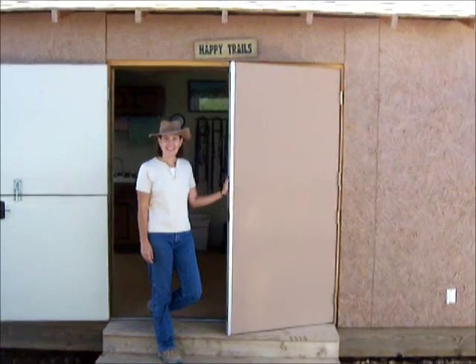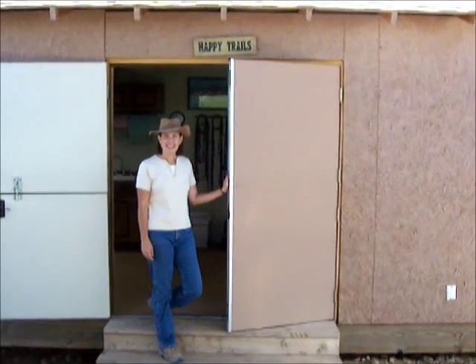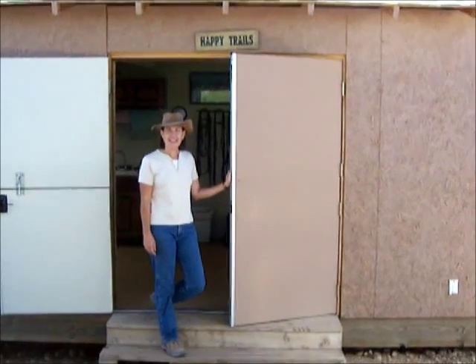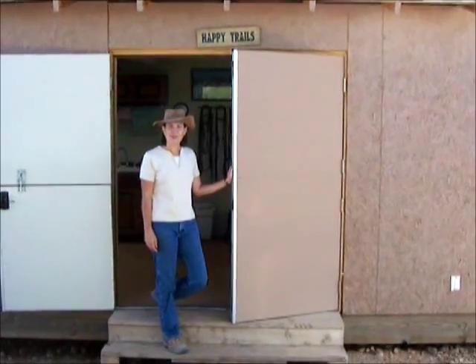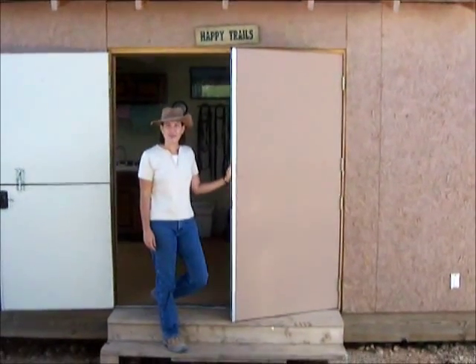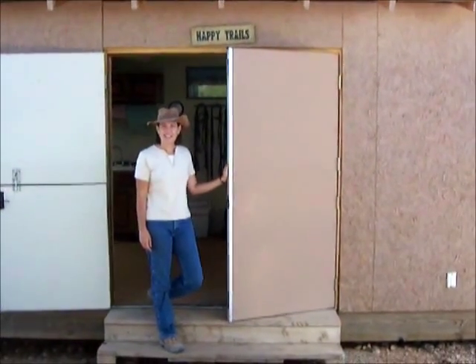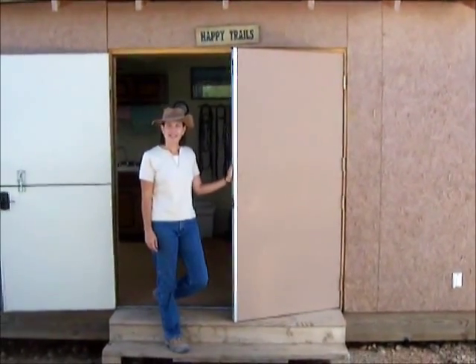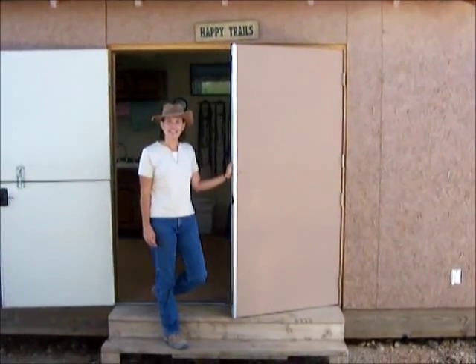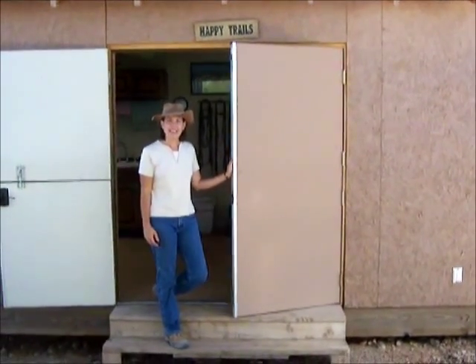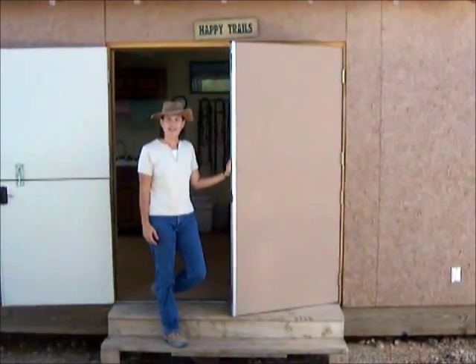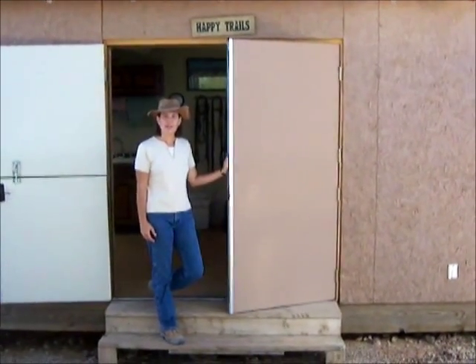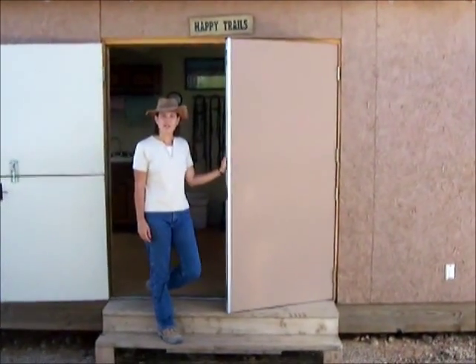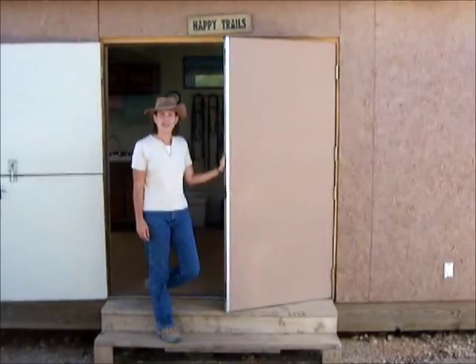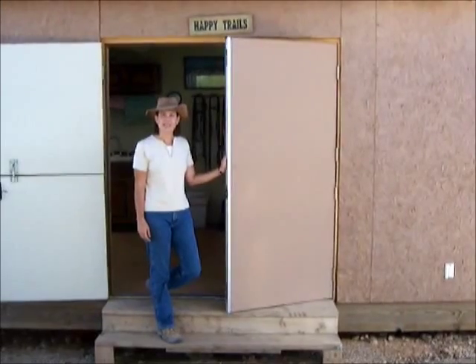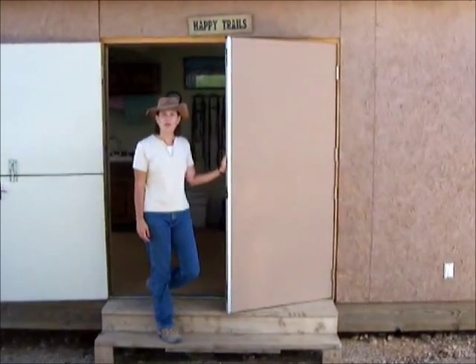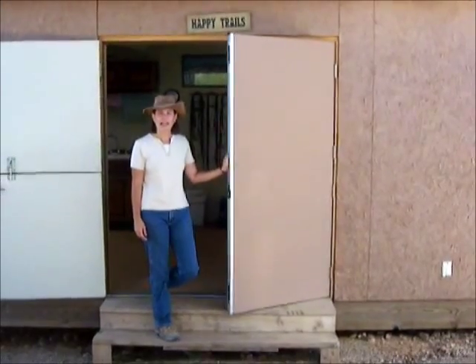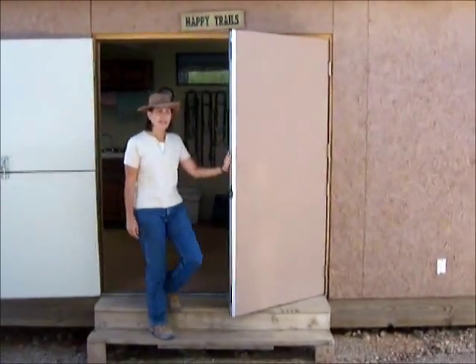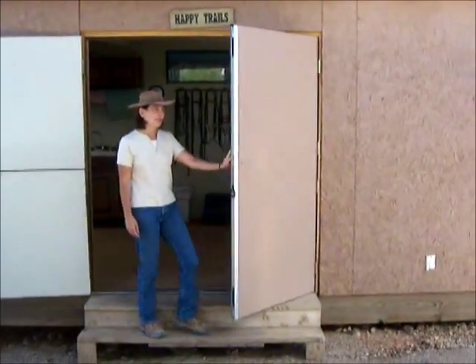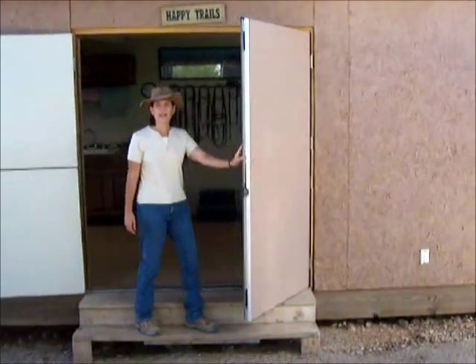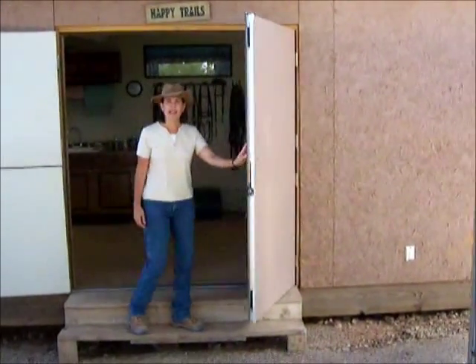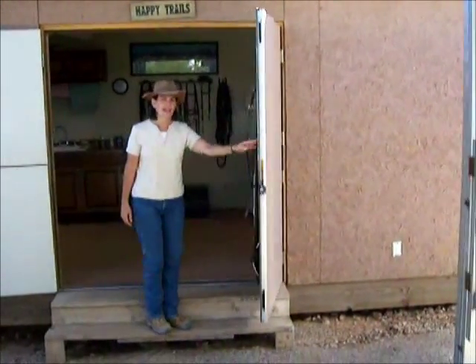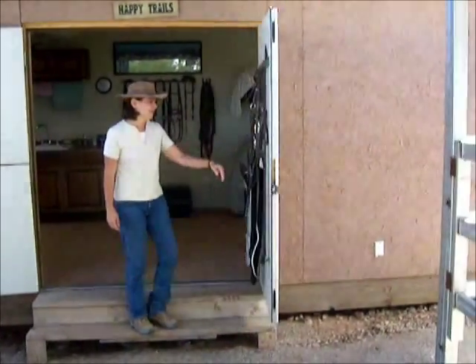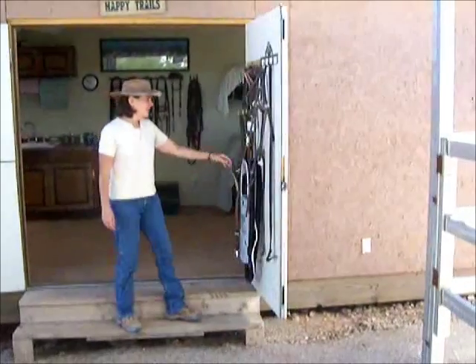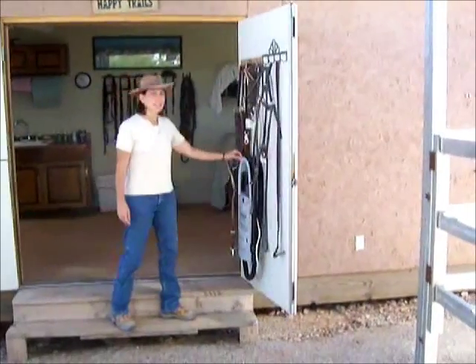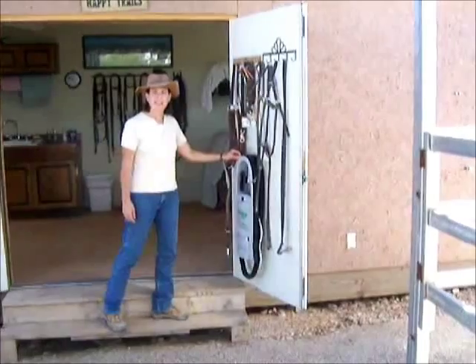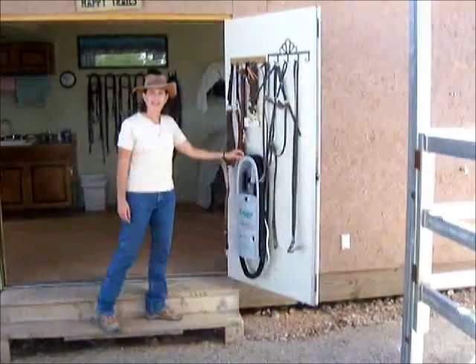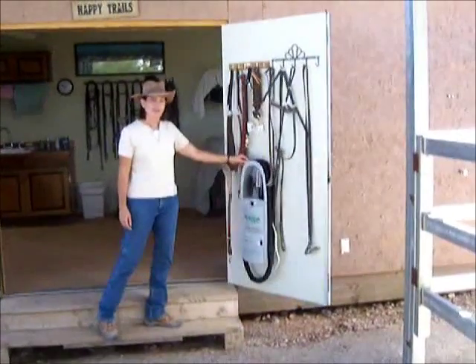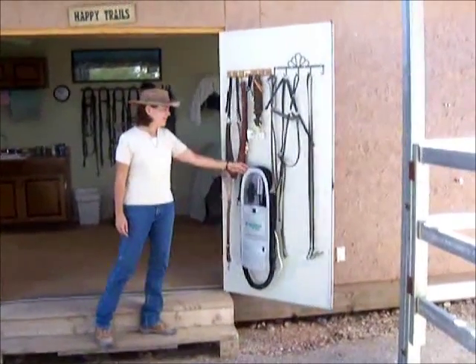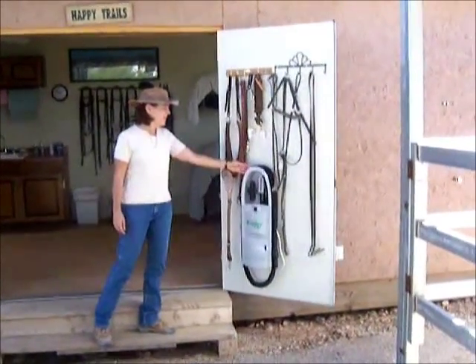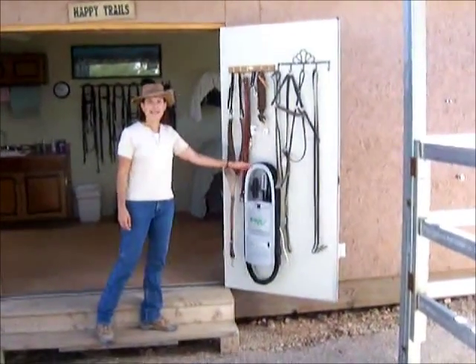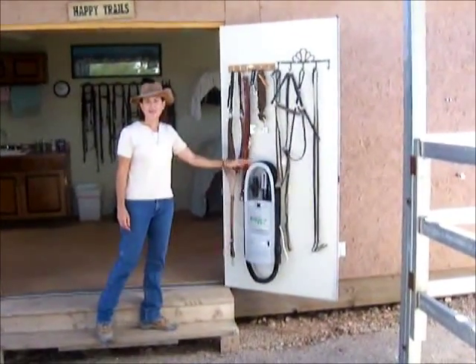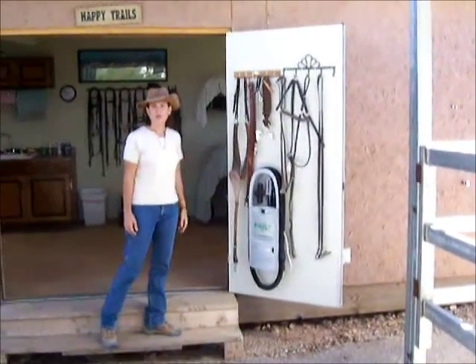Hi, this is Michelle with Desert Equine, and today I'm going to demonstrate how to use the equine vac, which we keep conveniently located and mounted on our tack room door.